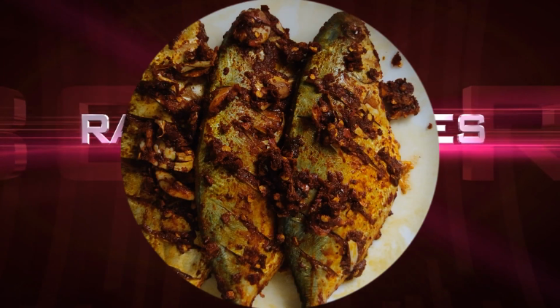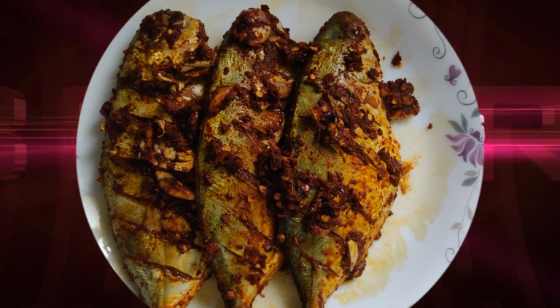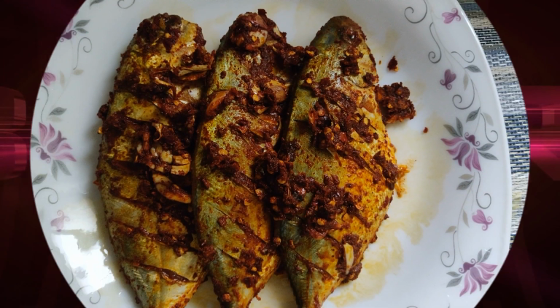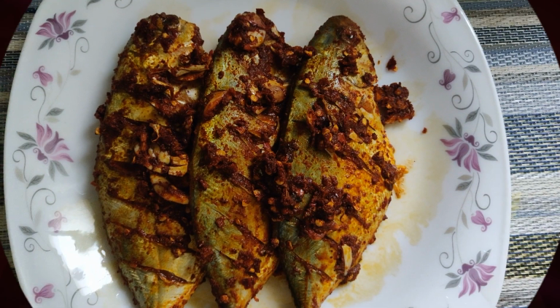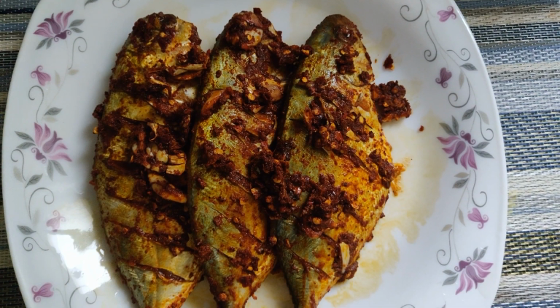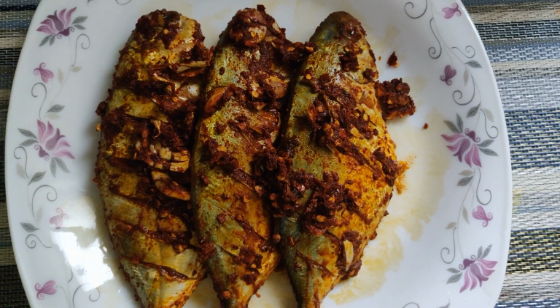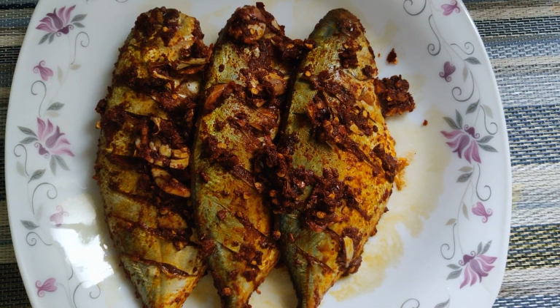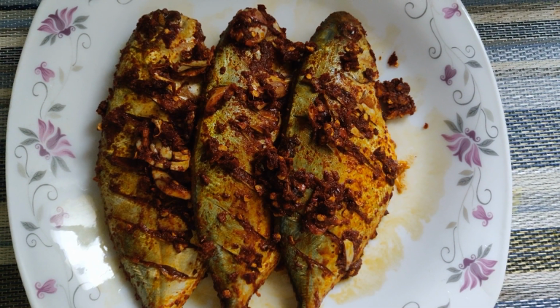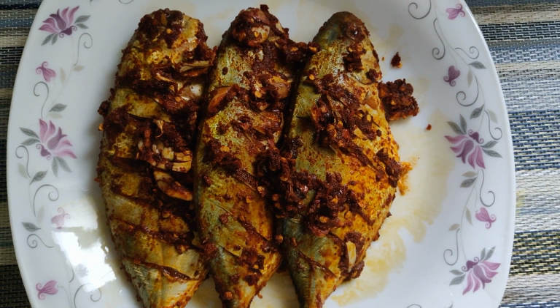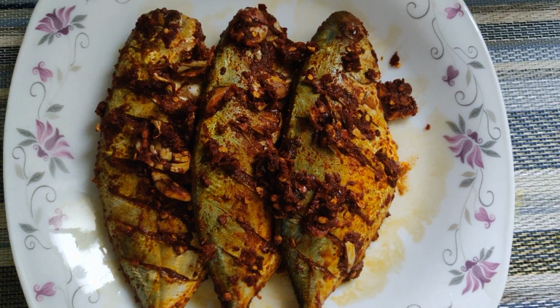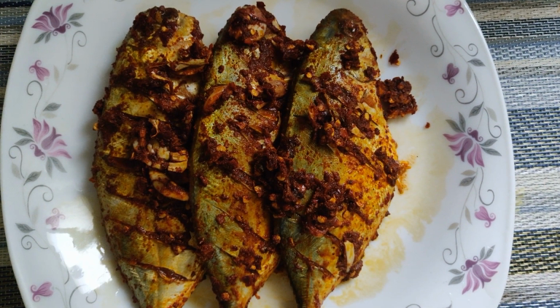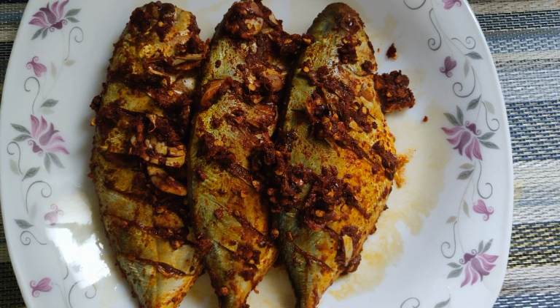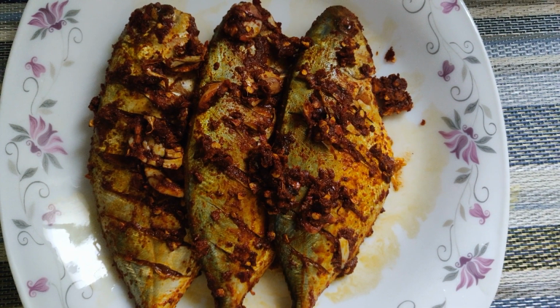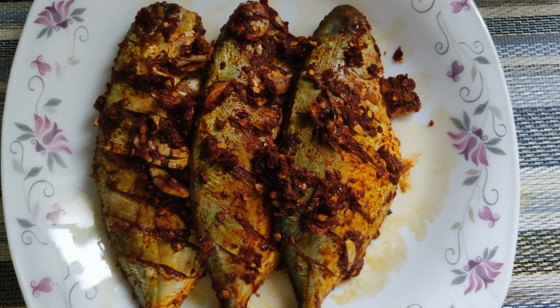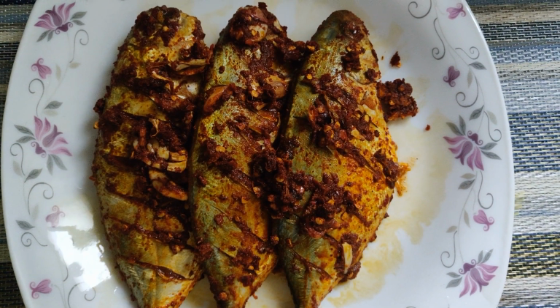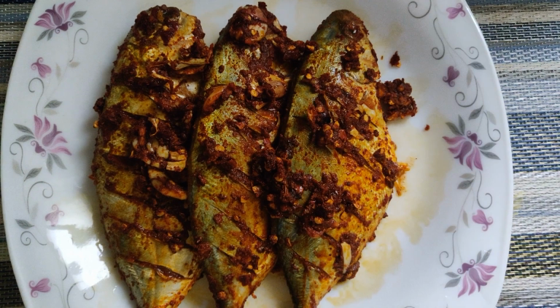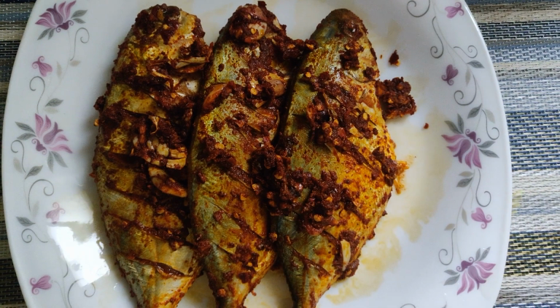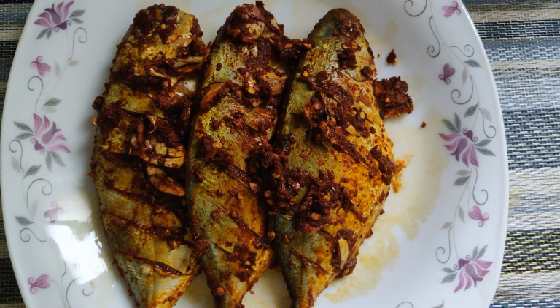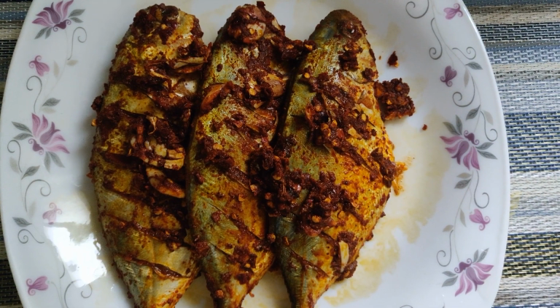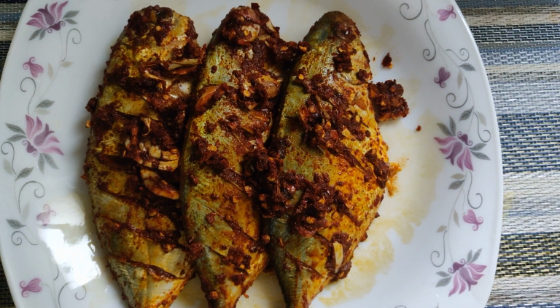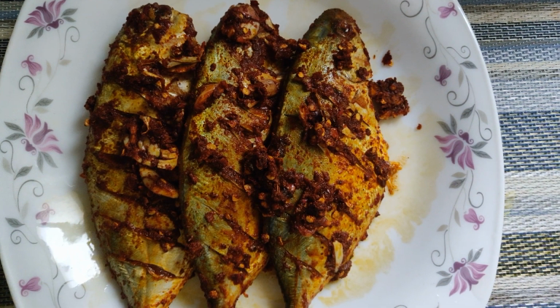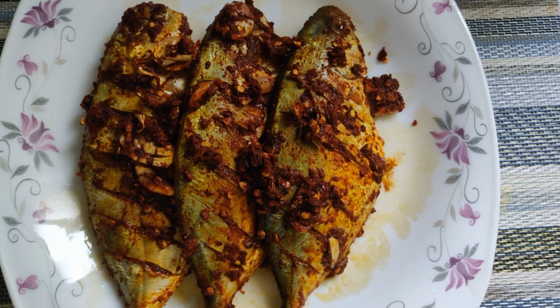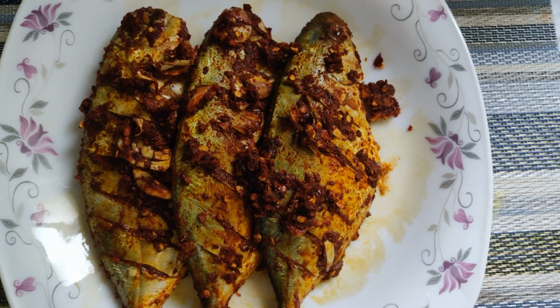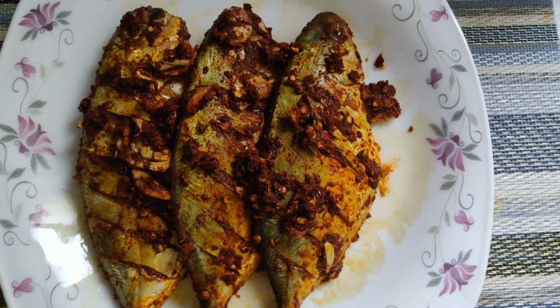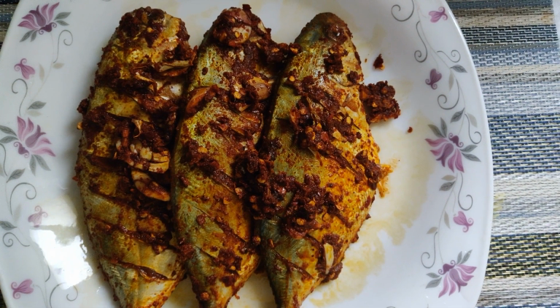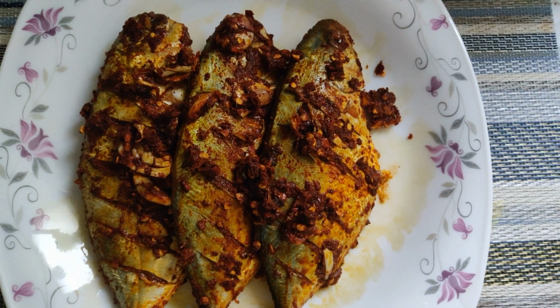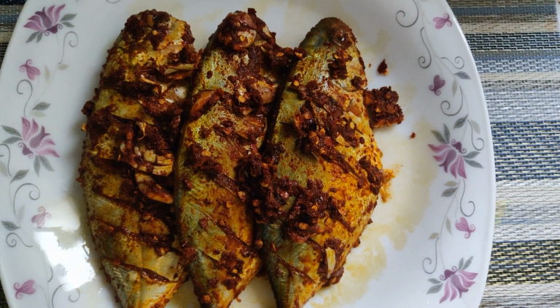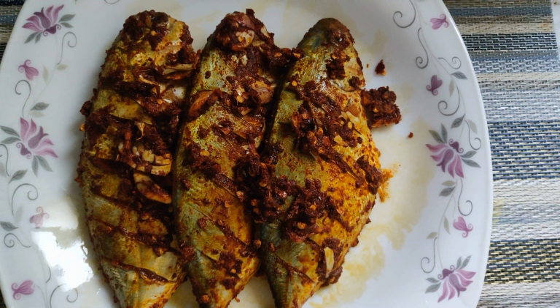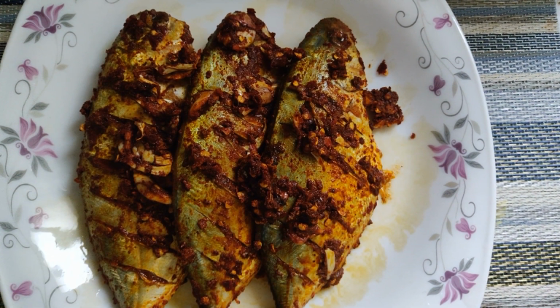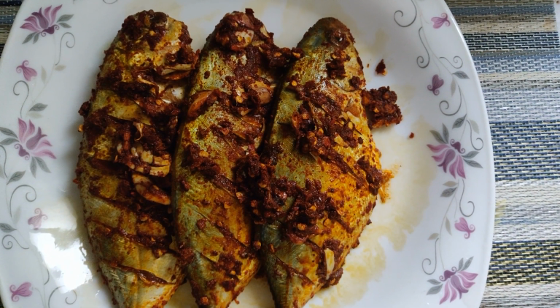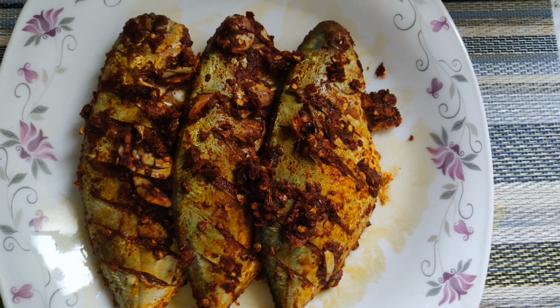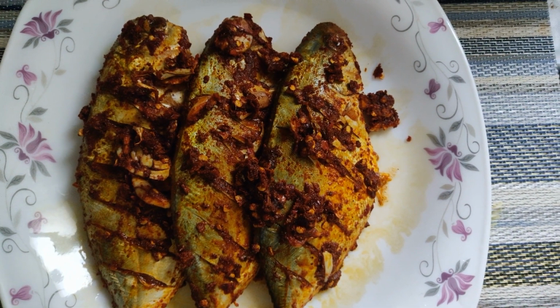Hi friends! Welcome to Rainbow Ruby. Today is the special dish. Today, we are going to make a fish fry.